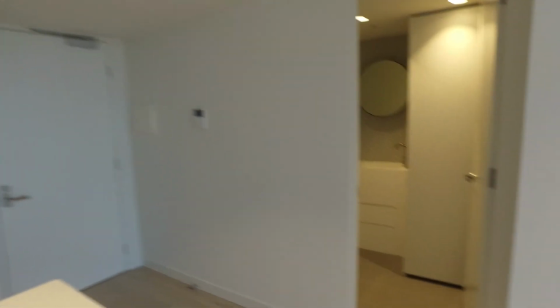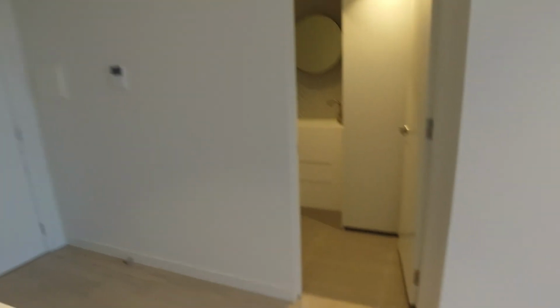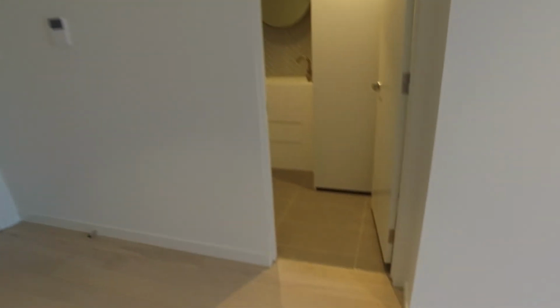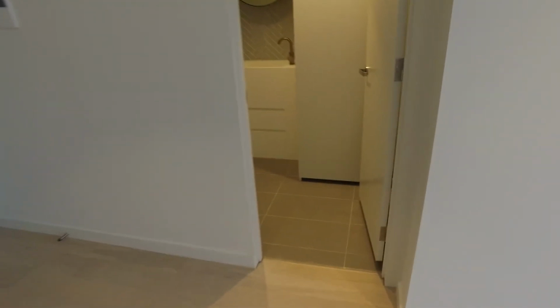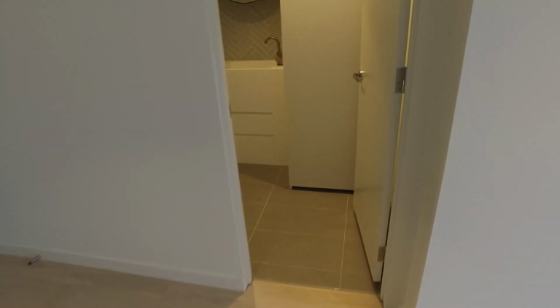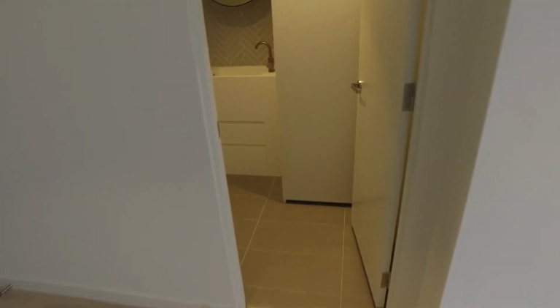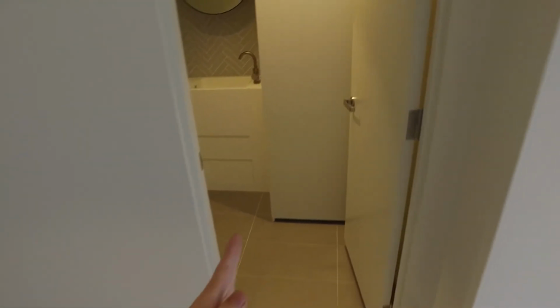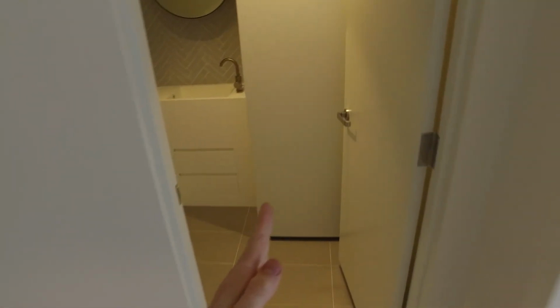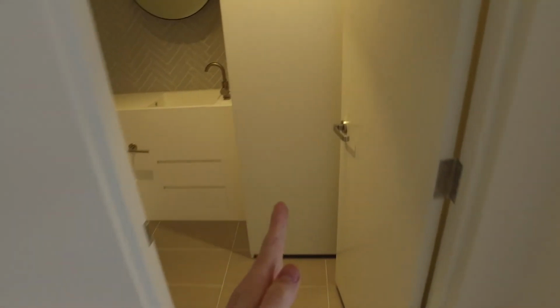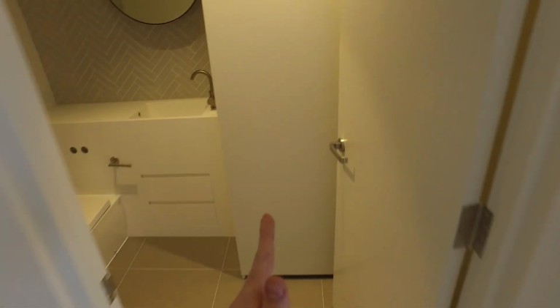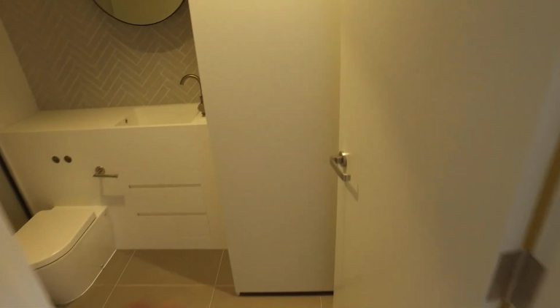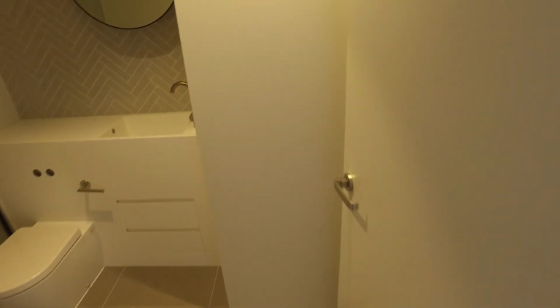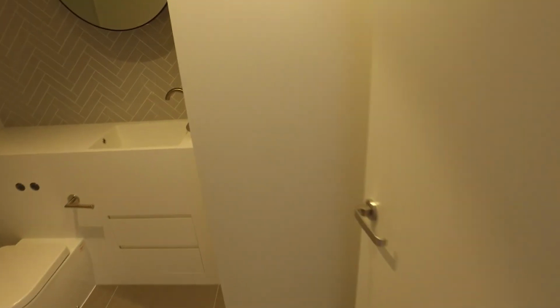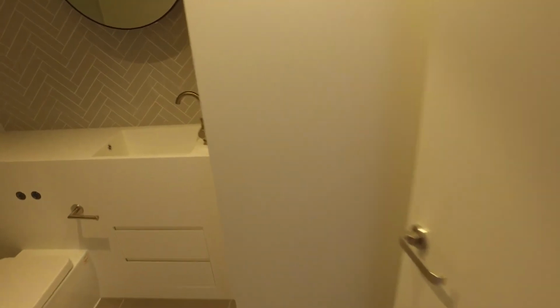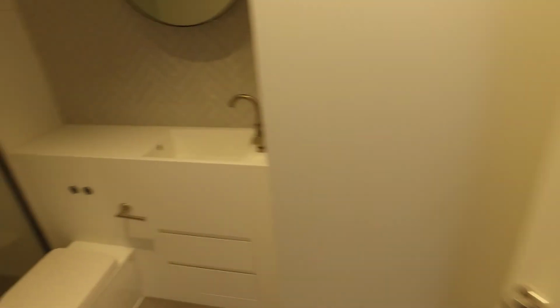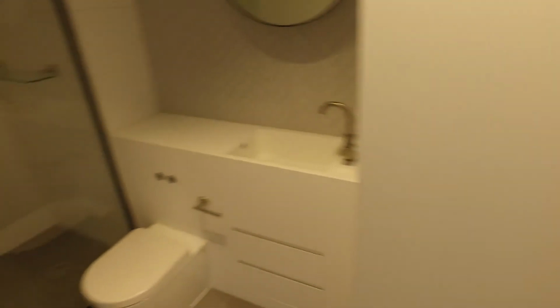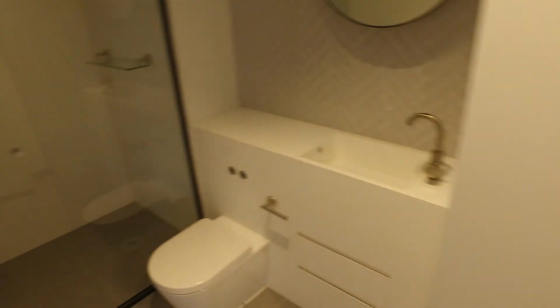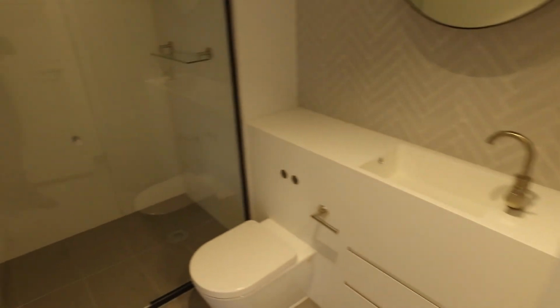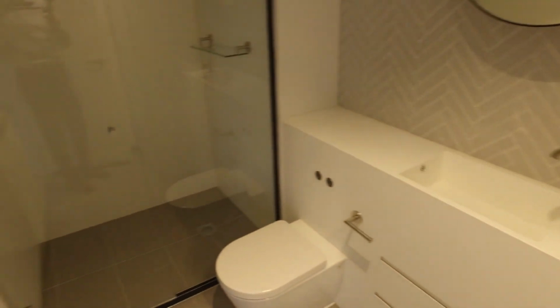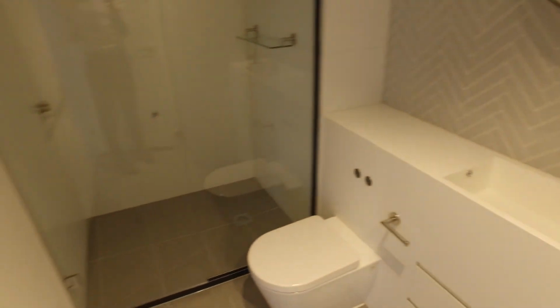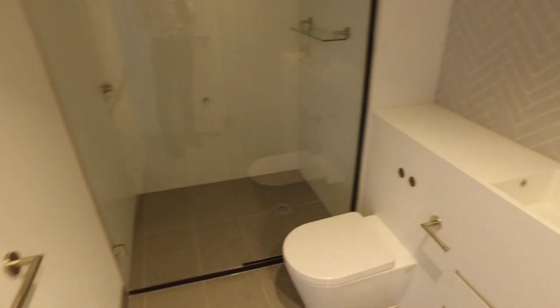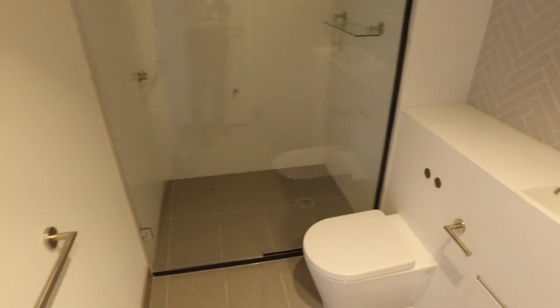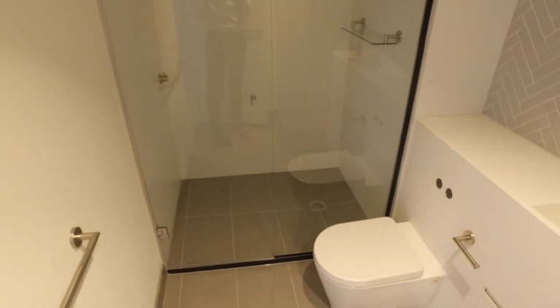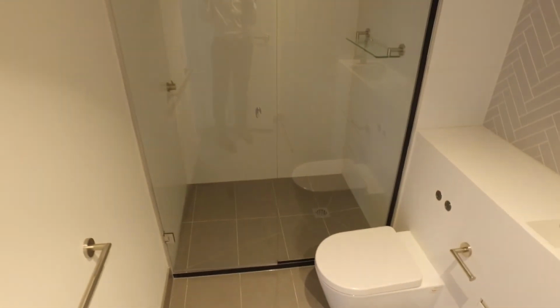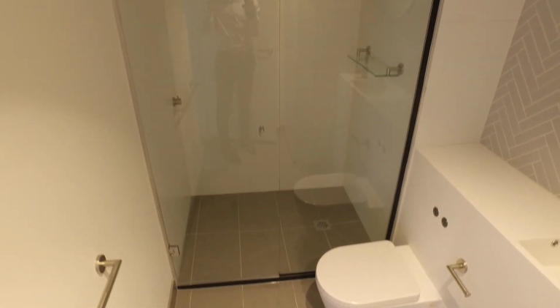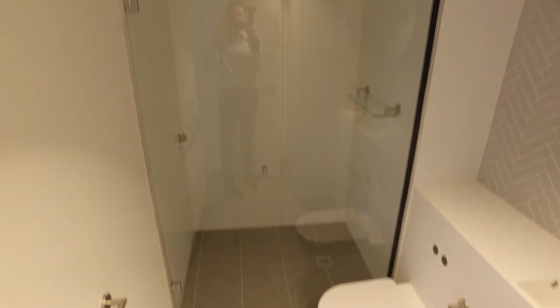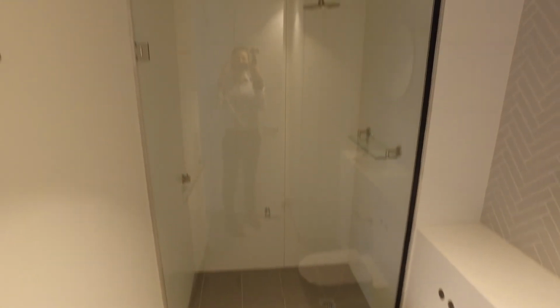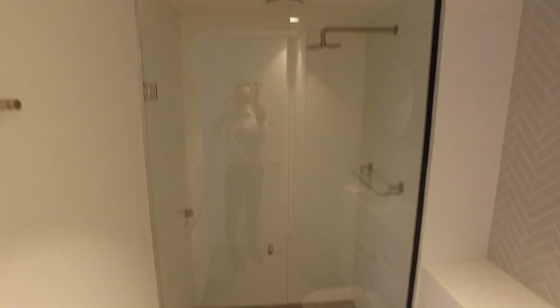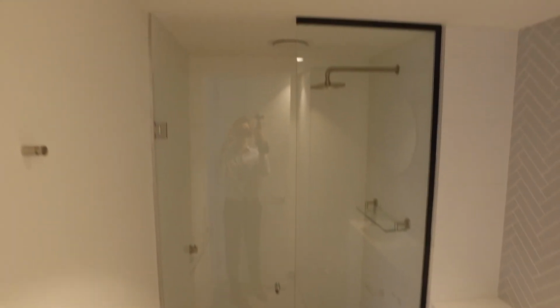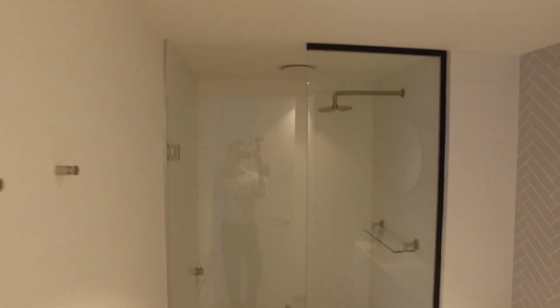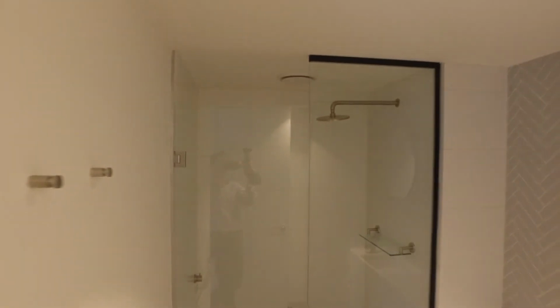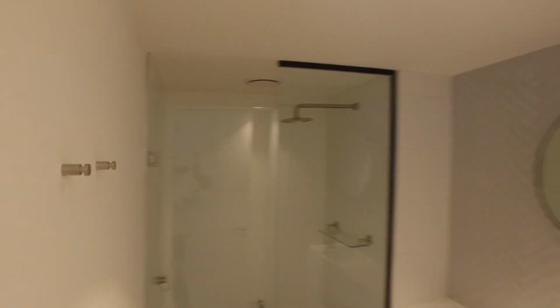Moving into the bathroom — you can see there's a cabinet here in front of me, that's the European laundry. Moving into the bathroom with a great light open colour palette as well. As you can see, a fantastic size shower also.